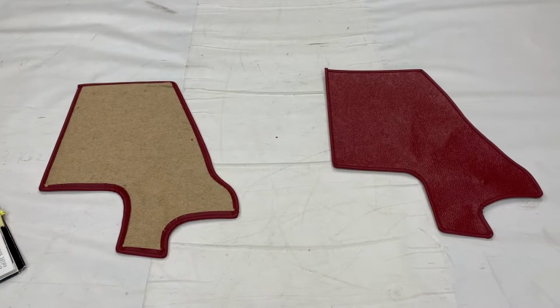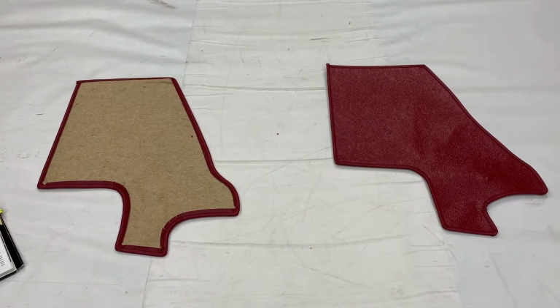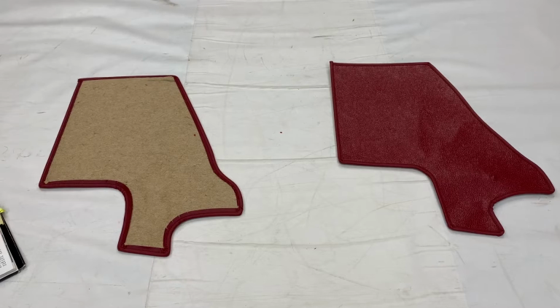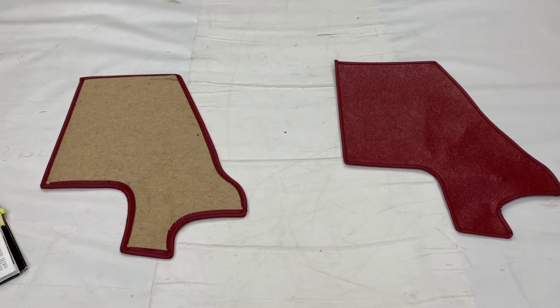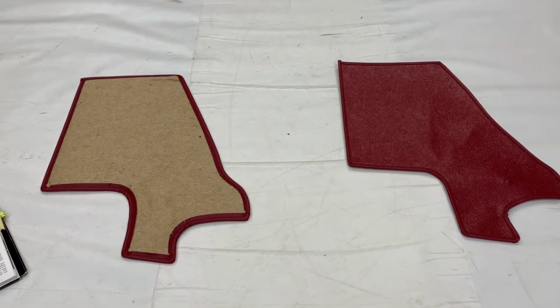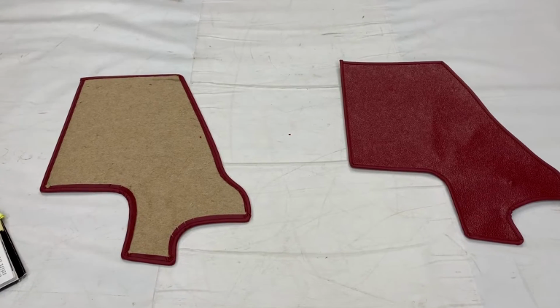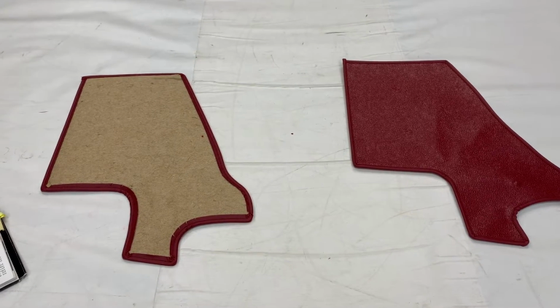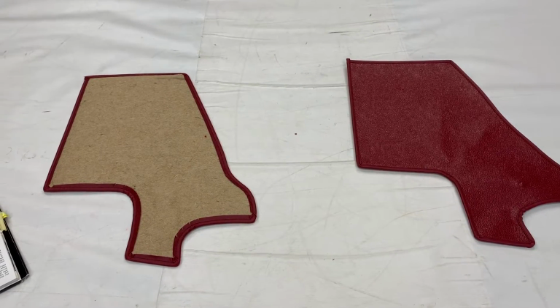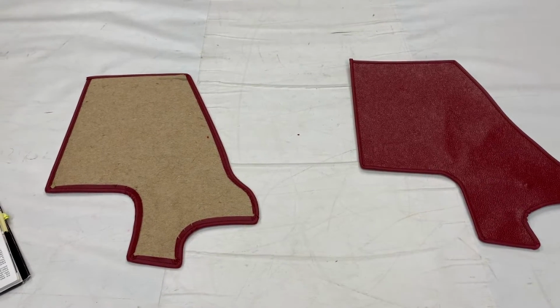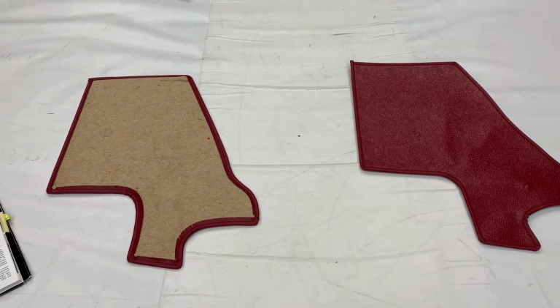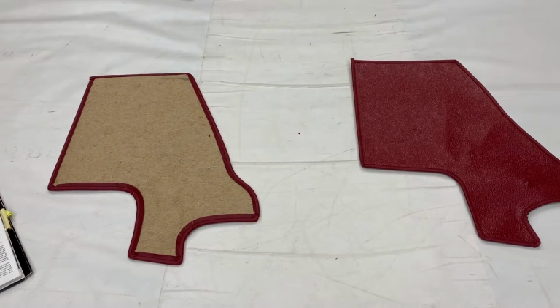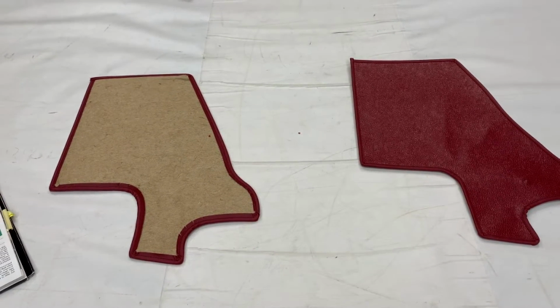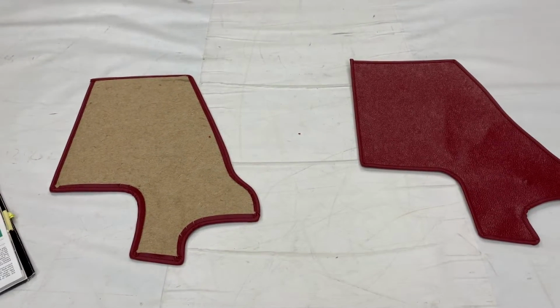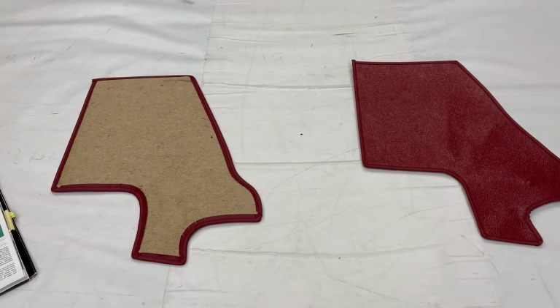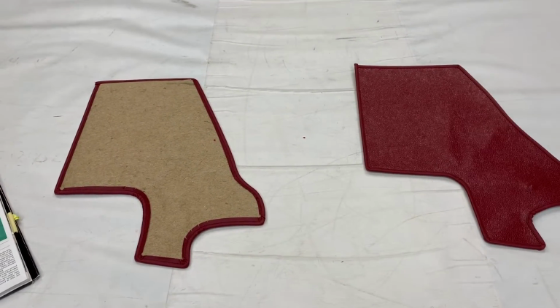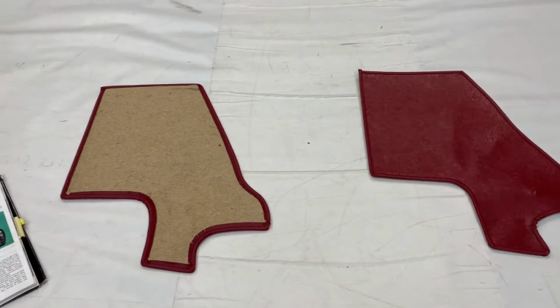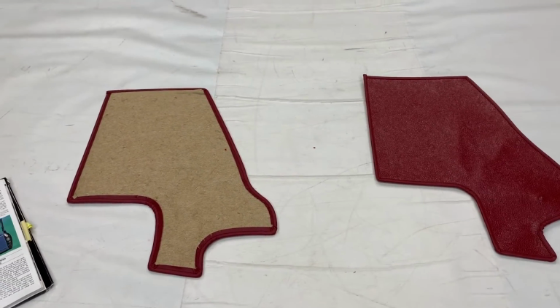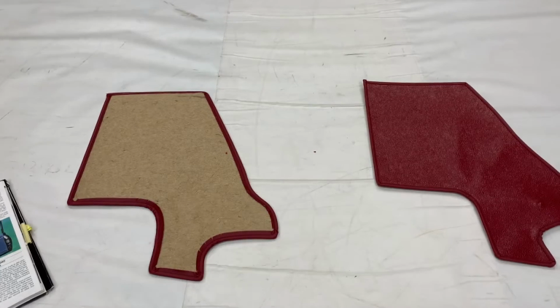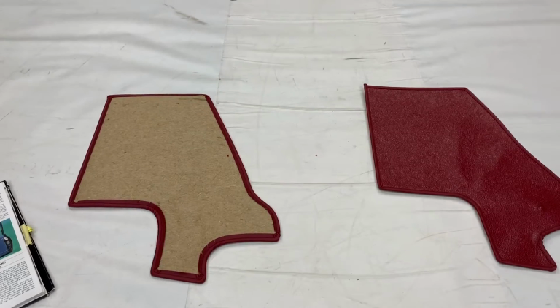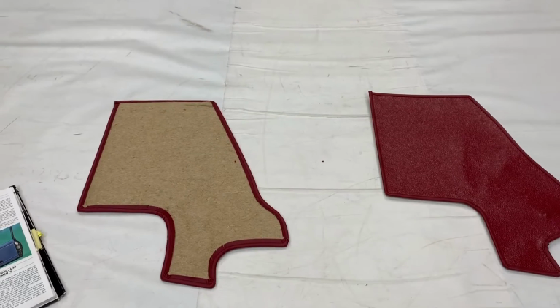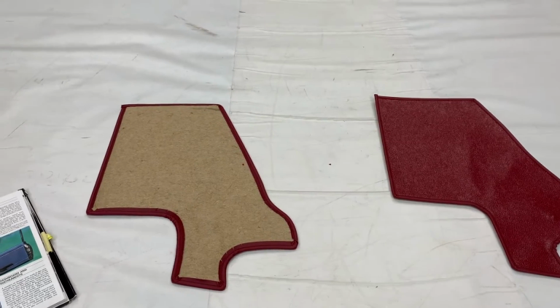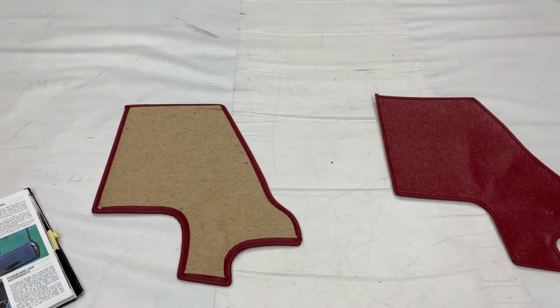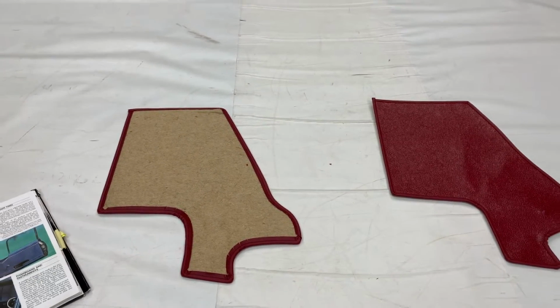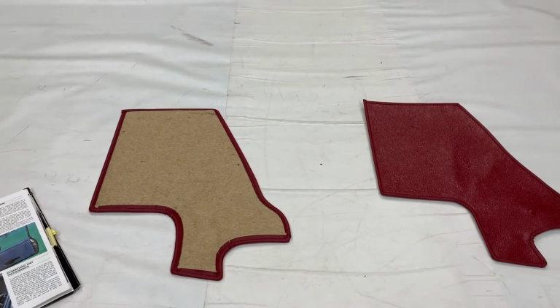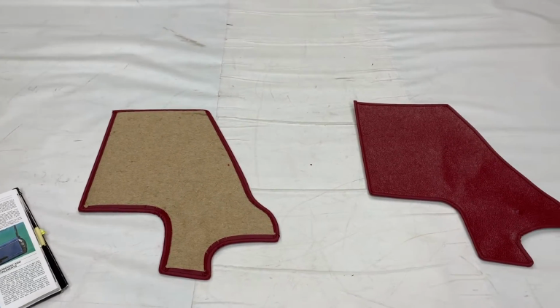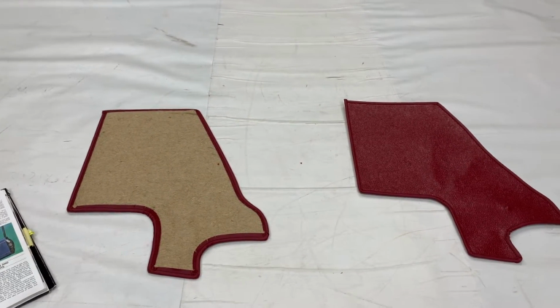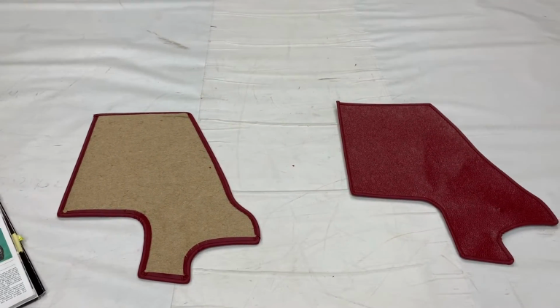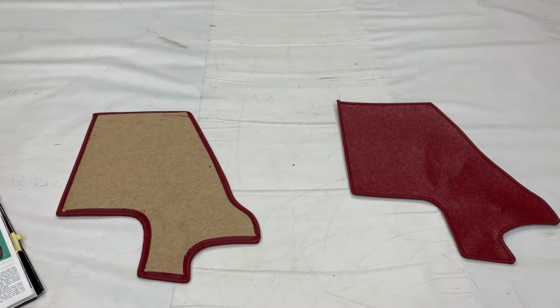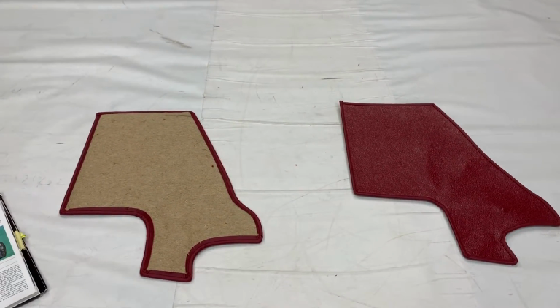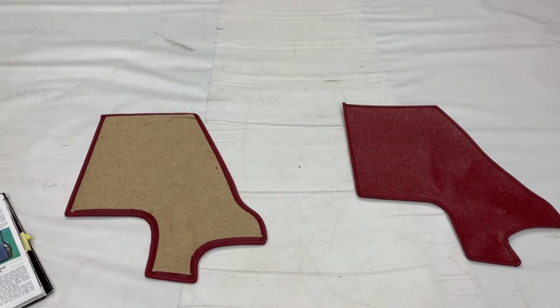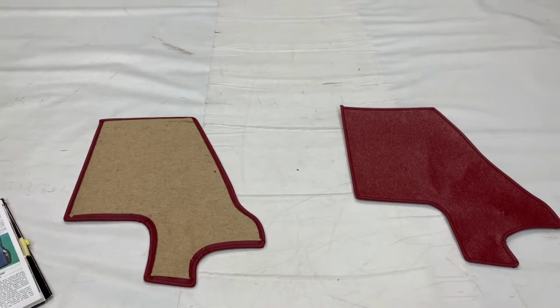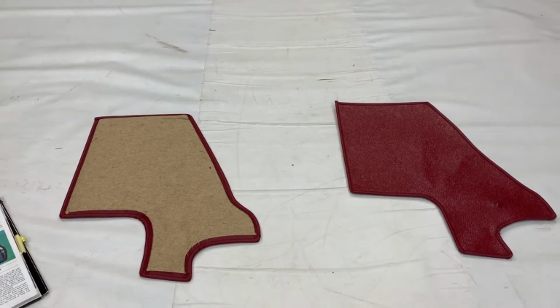Welcome to this episode of Talking Trim. I'm Jonathan Skinner and today we are looking at the A-Post footwell Hardura panels for the Jaguar E-Type open two-seater Roadster and the two-seater fixed head coupe.